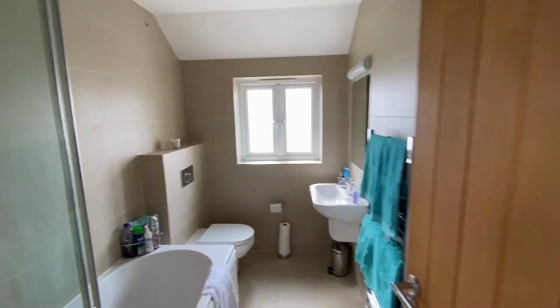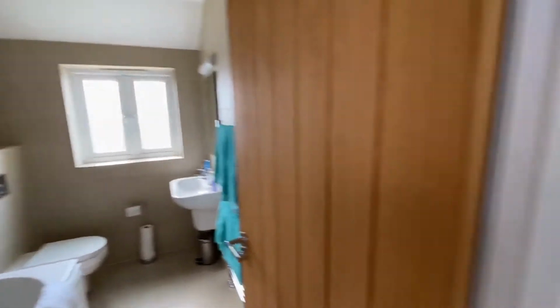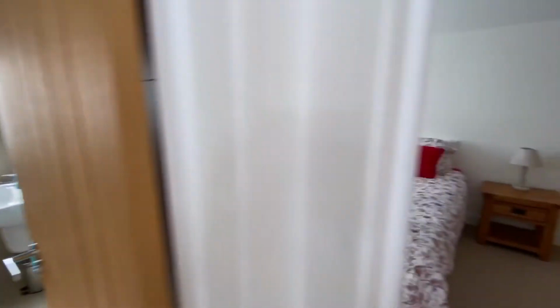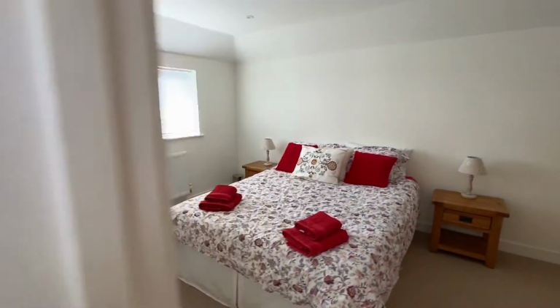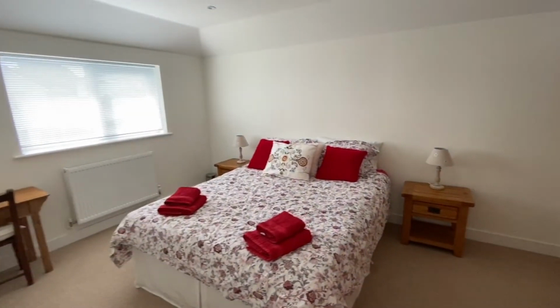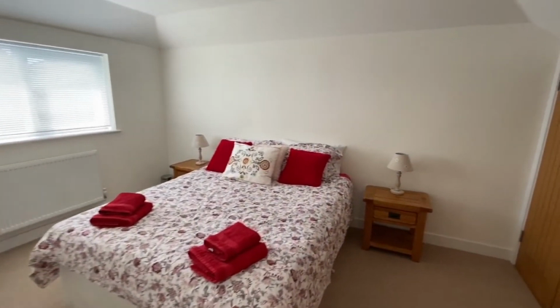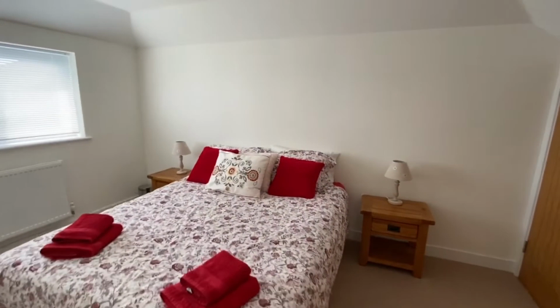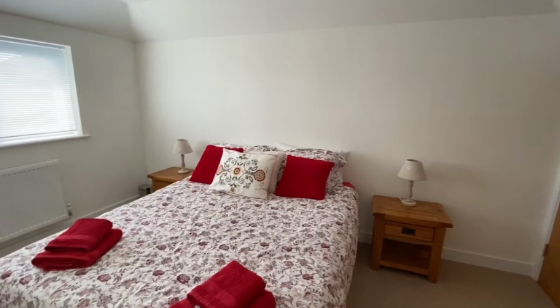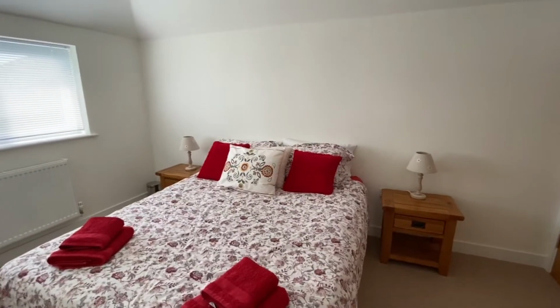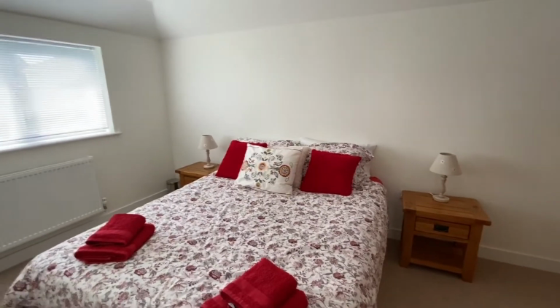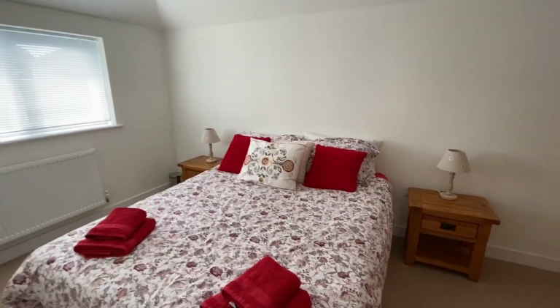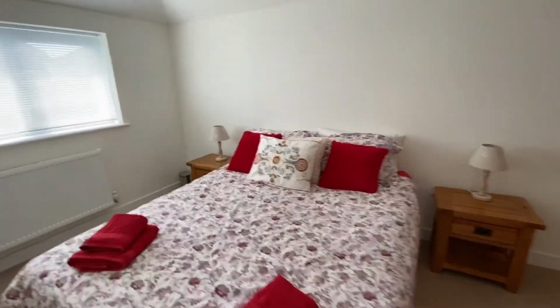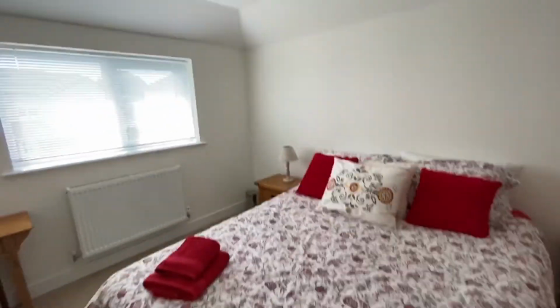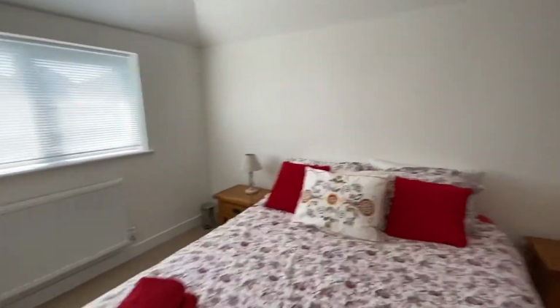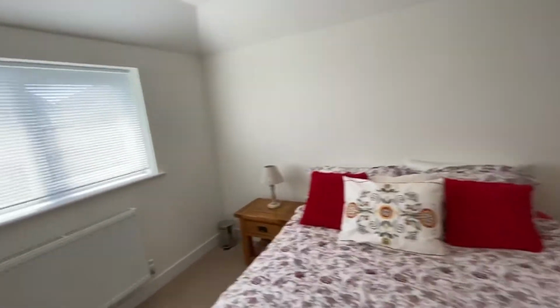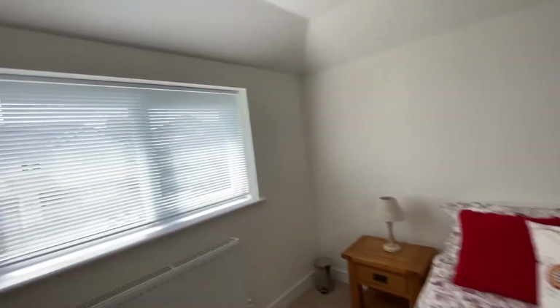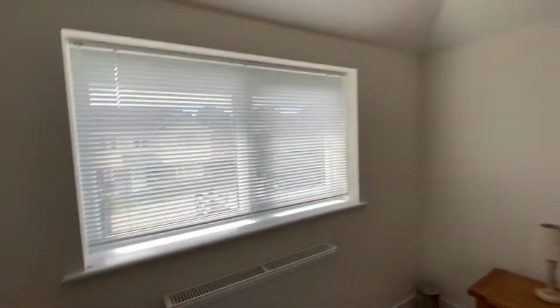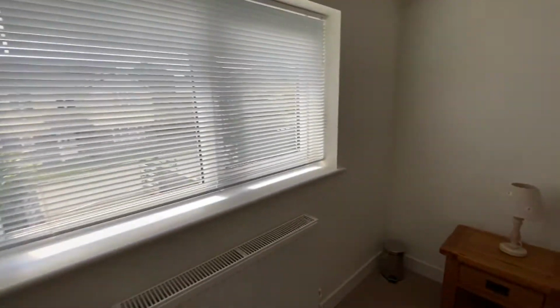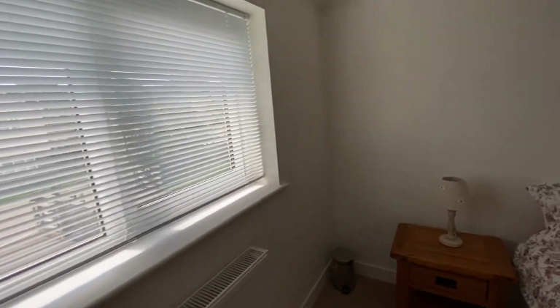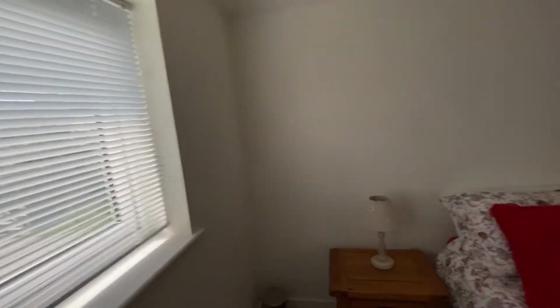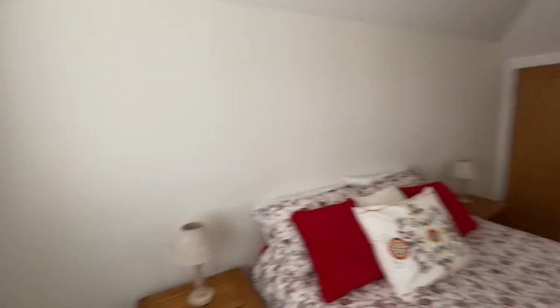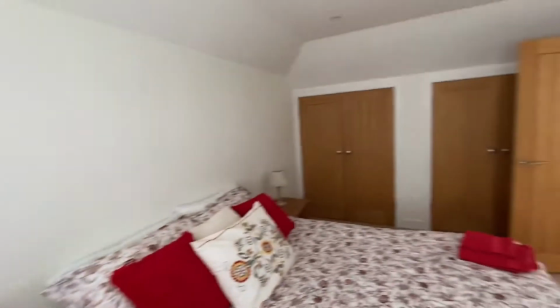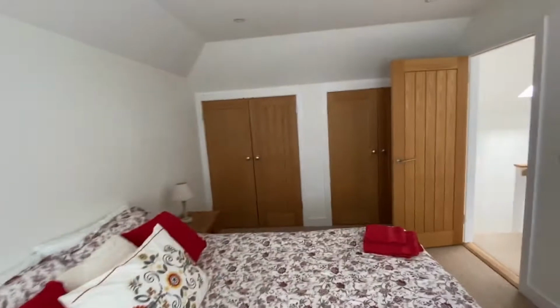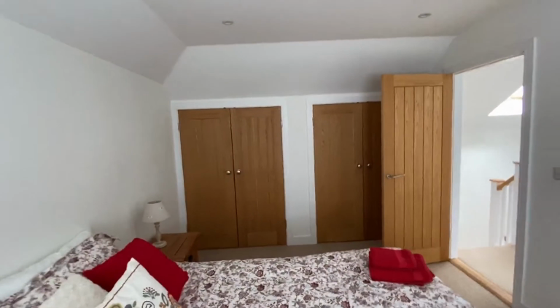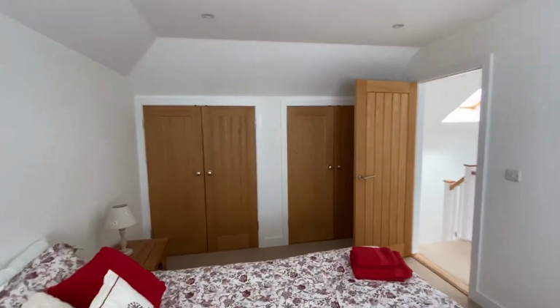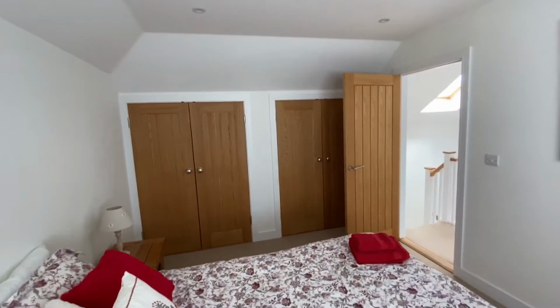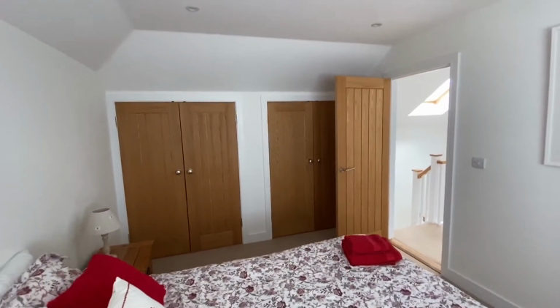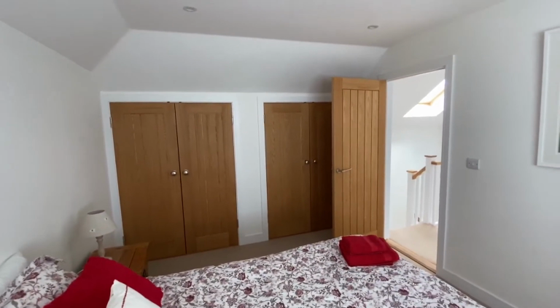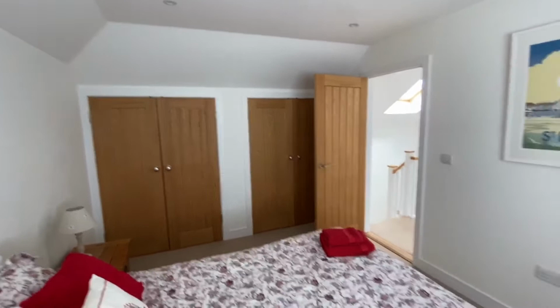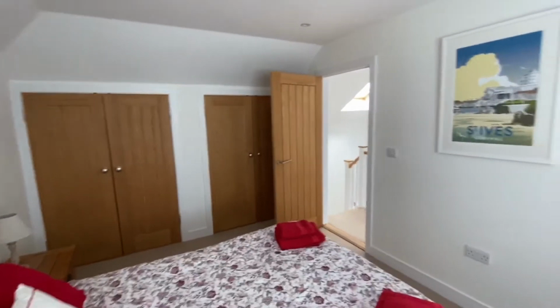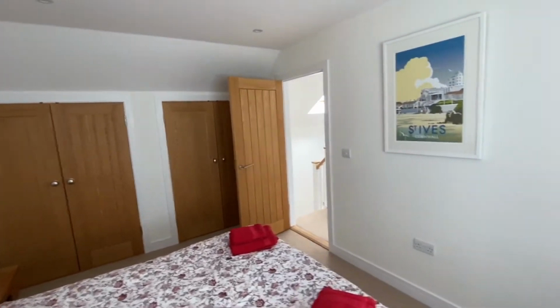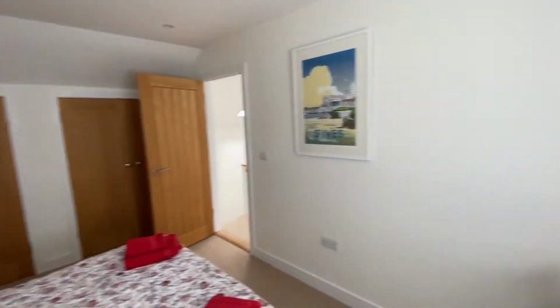And into bedroom two — if we could call the one downstairs the third bedroom. Again, an excellent size double with a window to the front and a radiator. There's a range of built-in wardrobes with hanging space and shelving, and lots of power points.